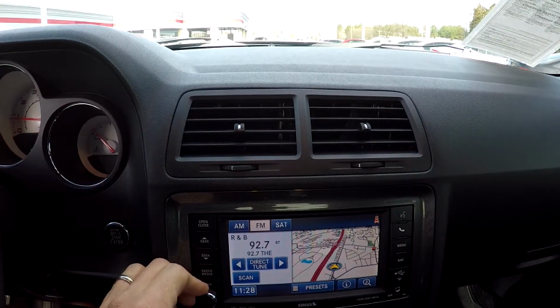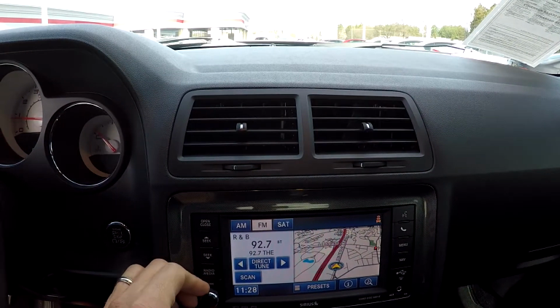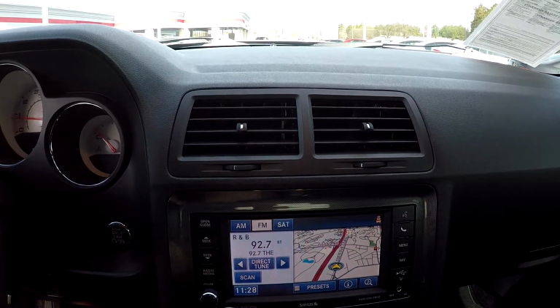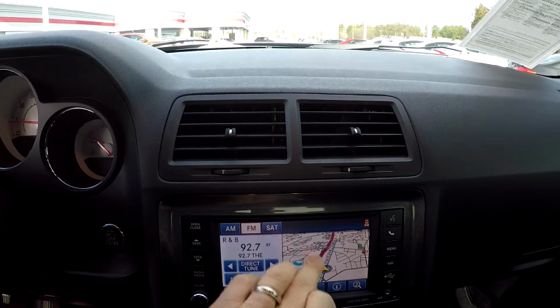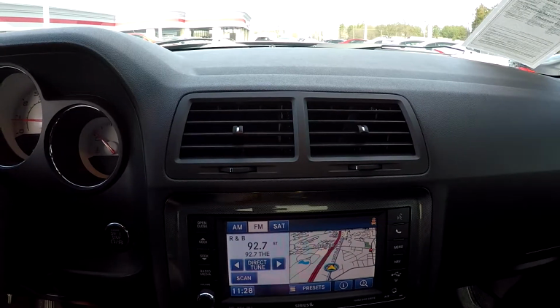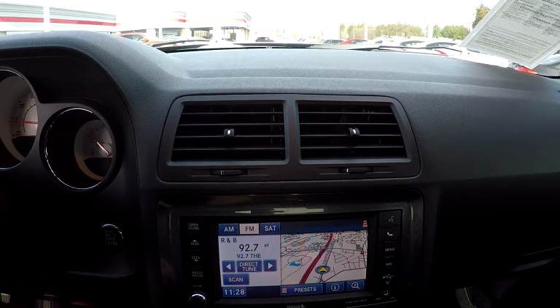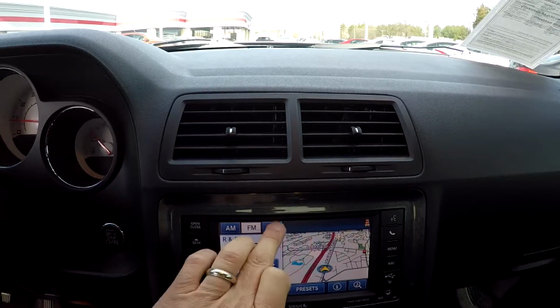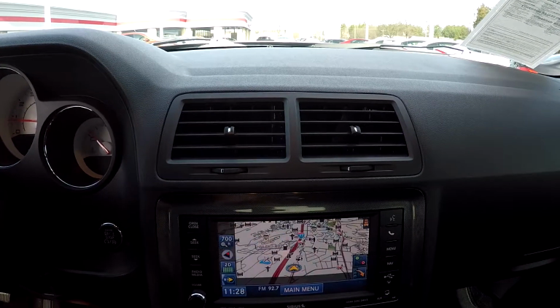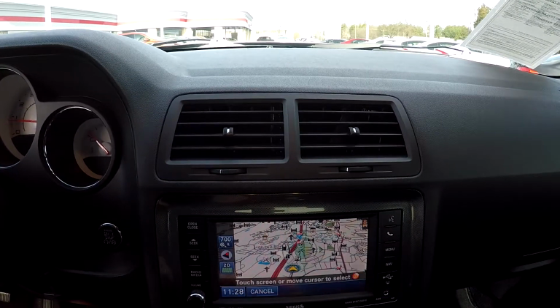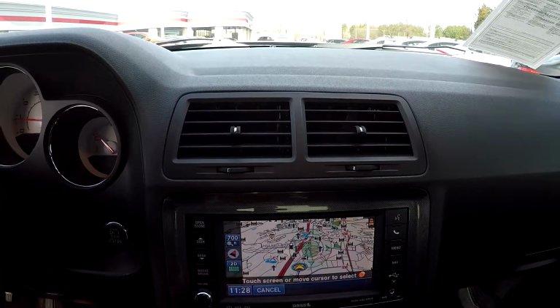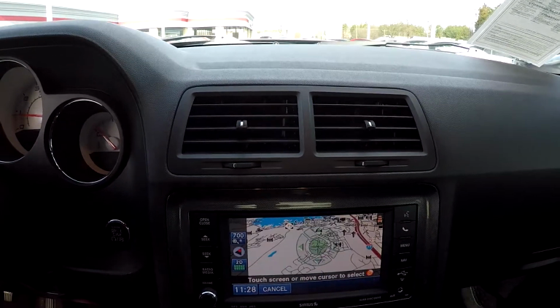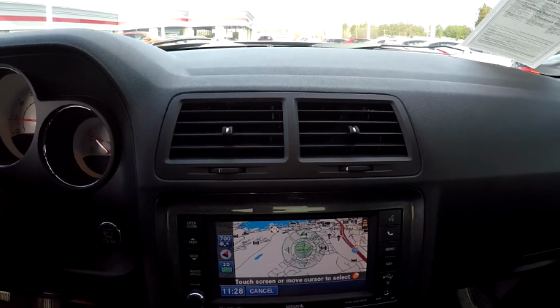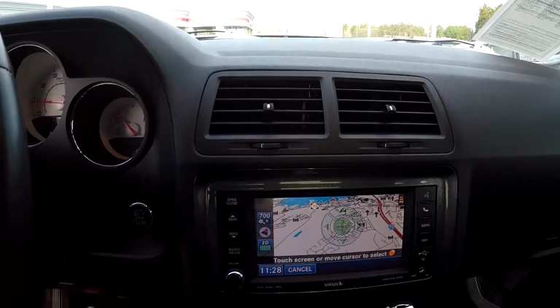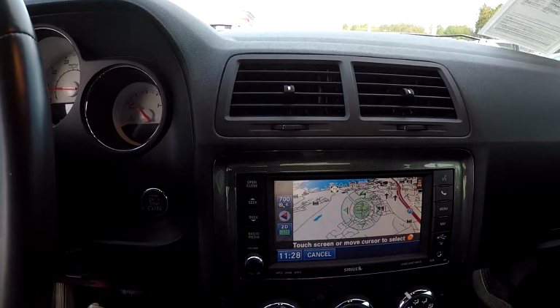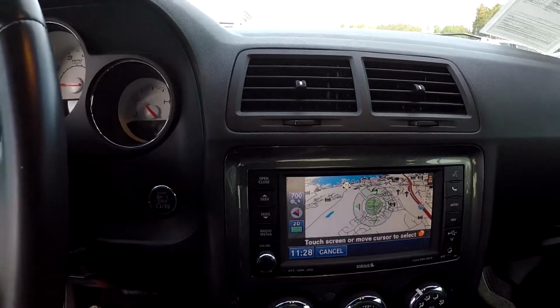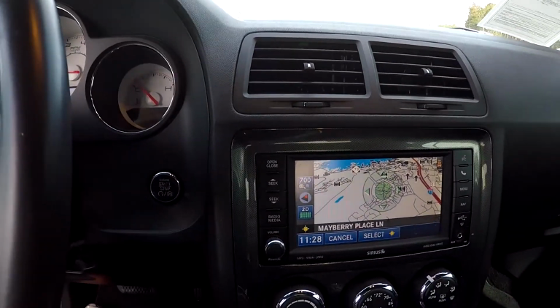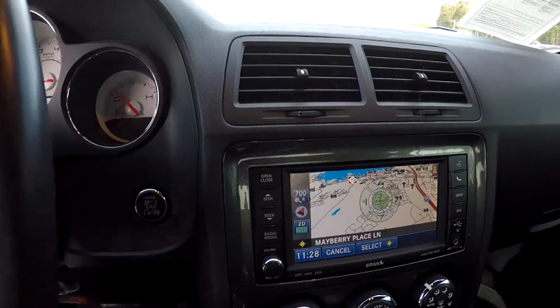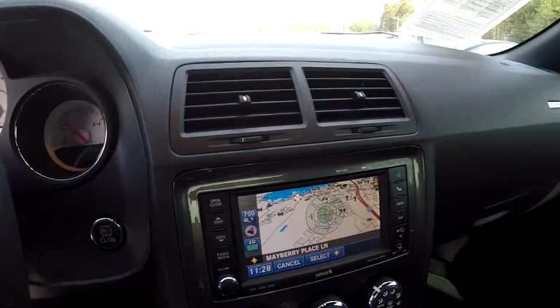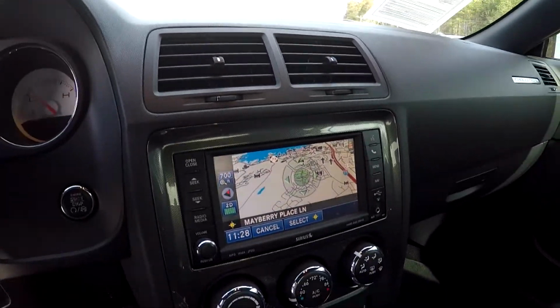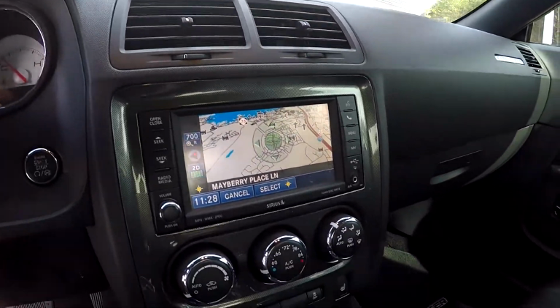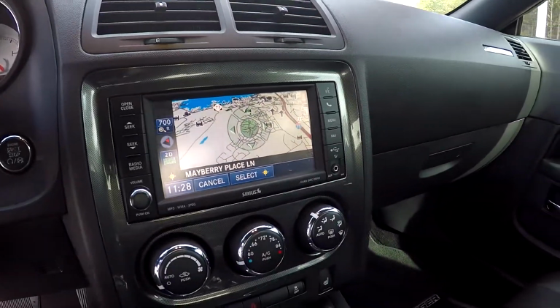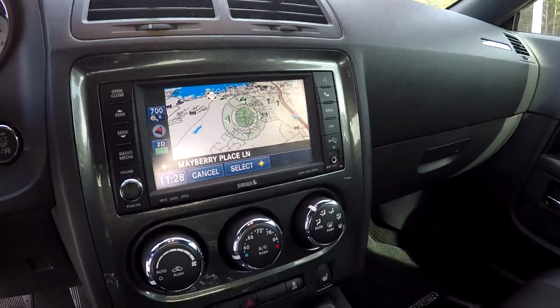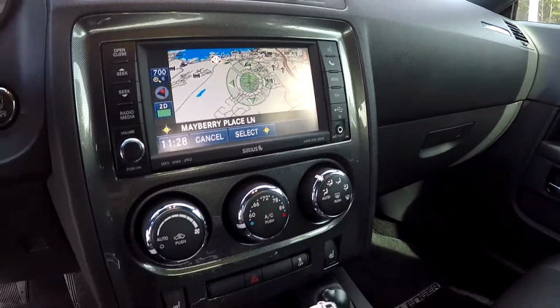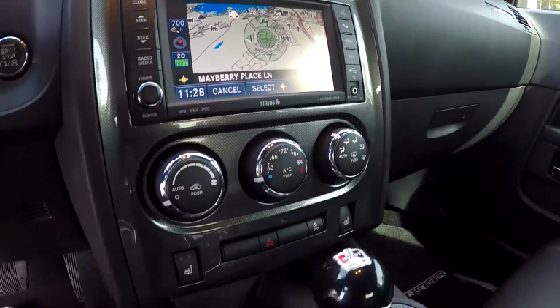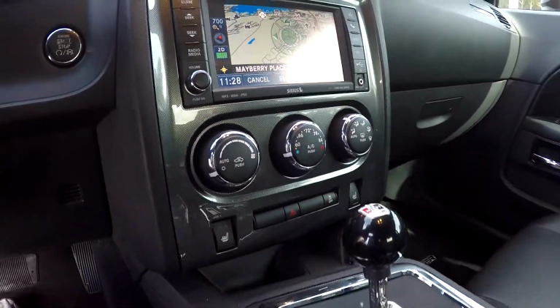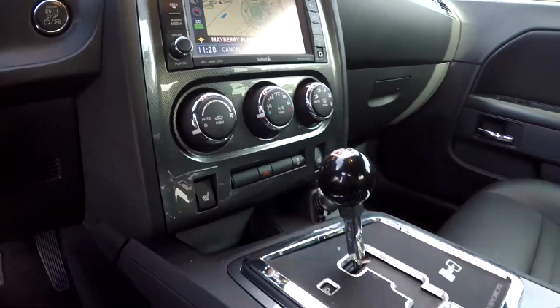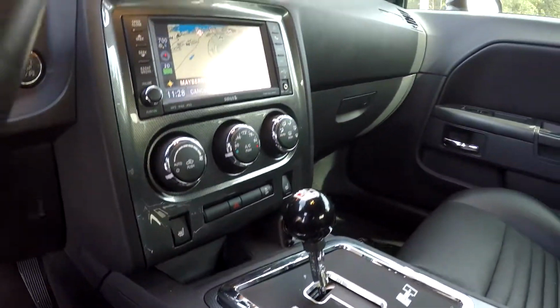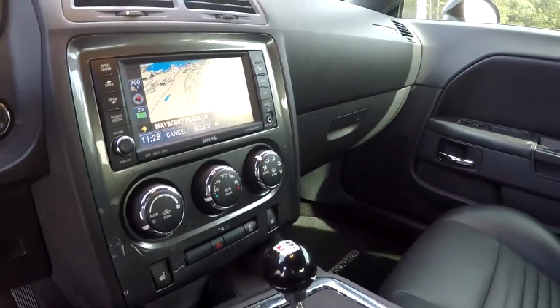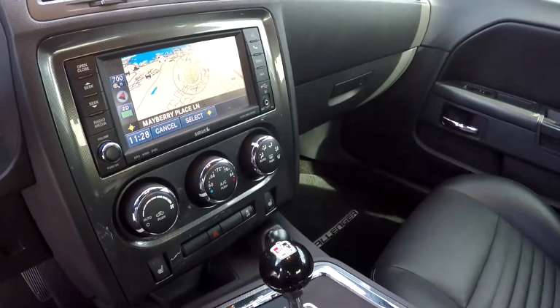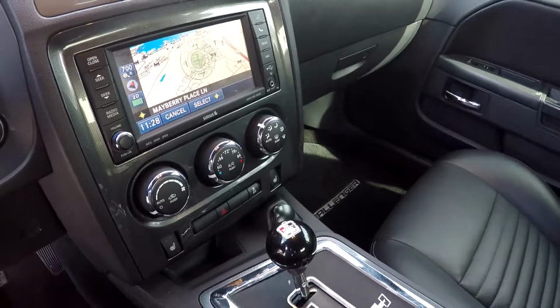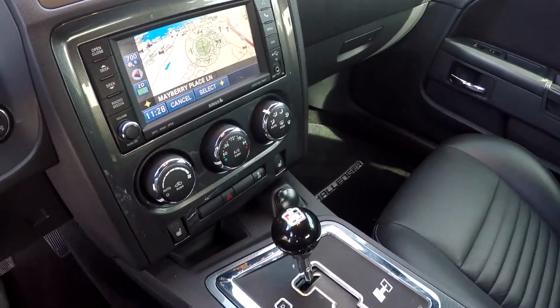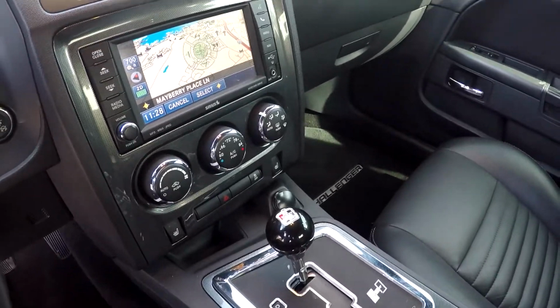You're going to have AM, FM, satellite, and navigation — all touch screen, so easy to use and operate. Below that is going to be your climate control, heated front seats, and they have added a Hurst shifter.